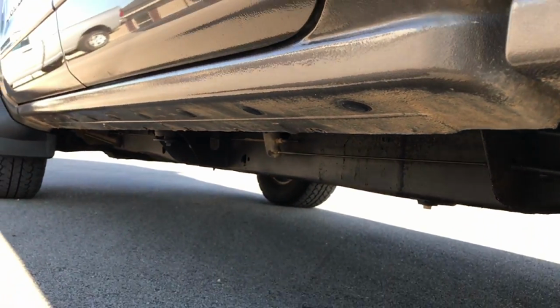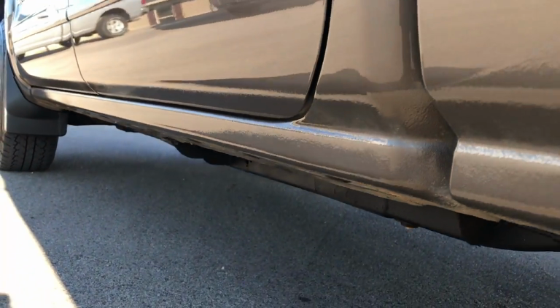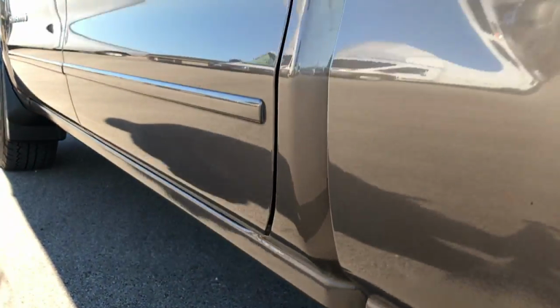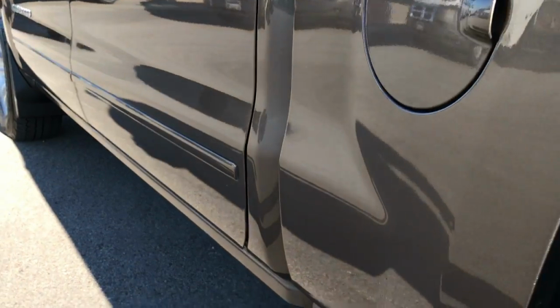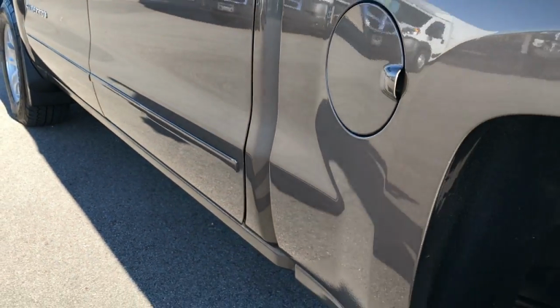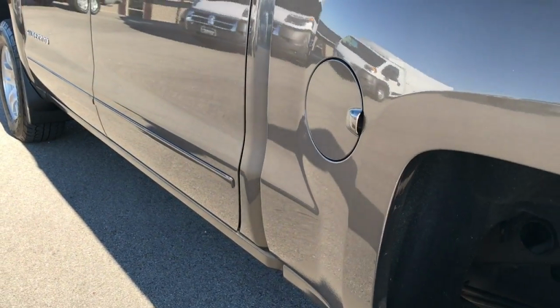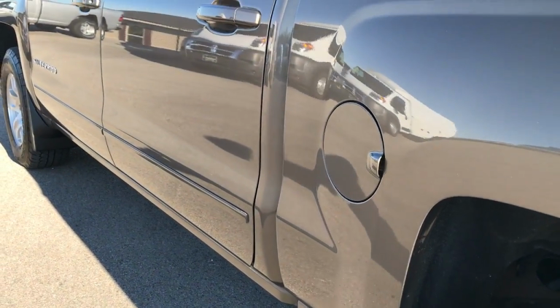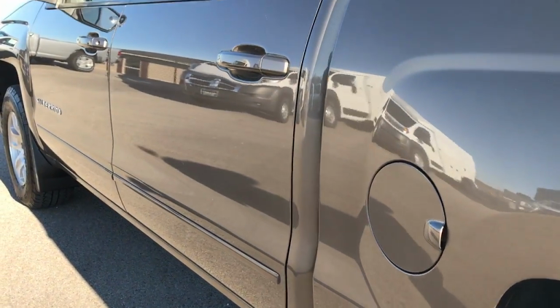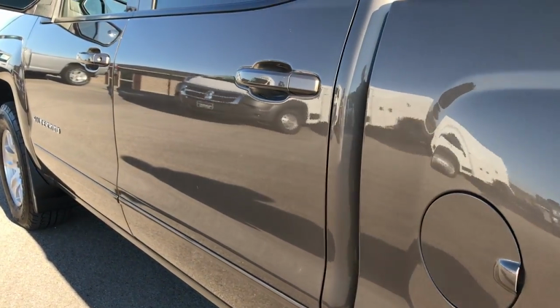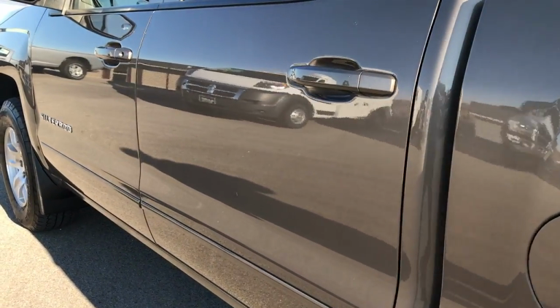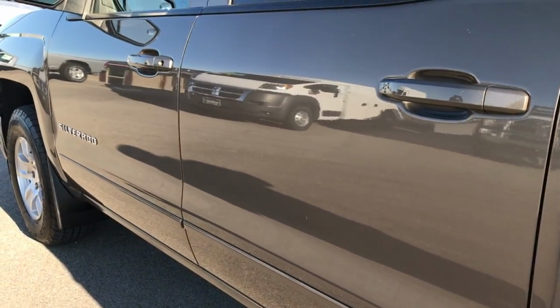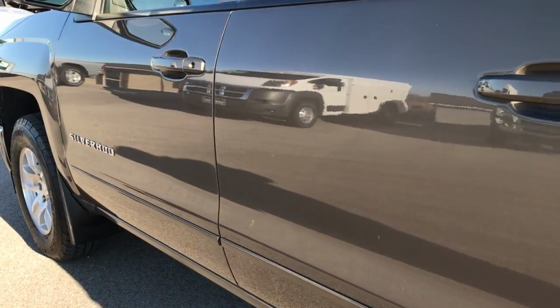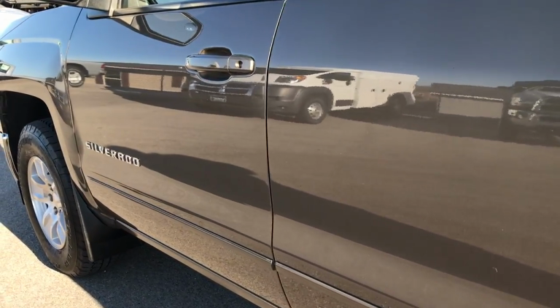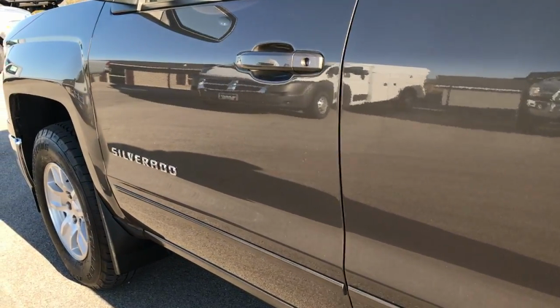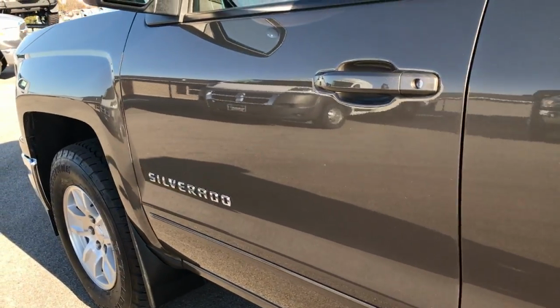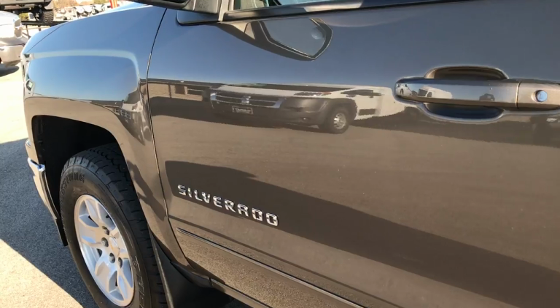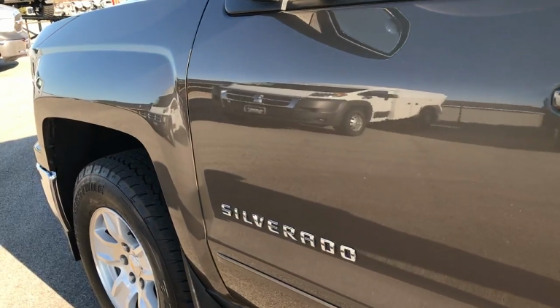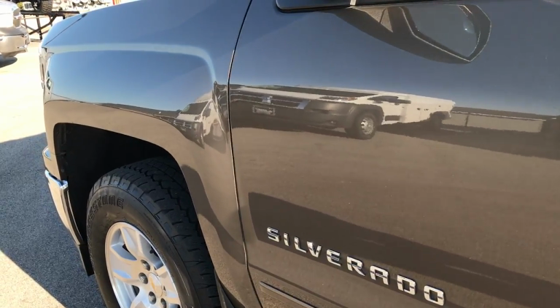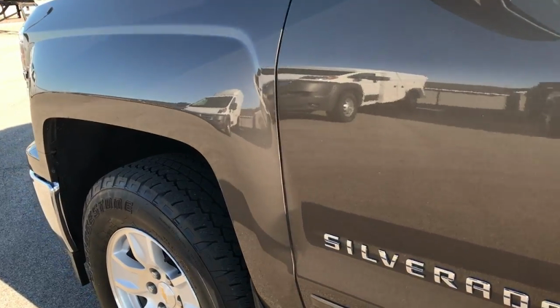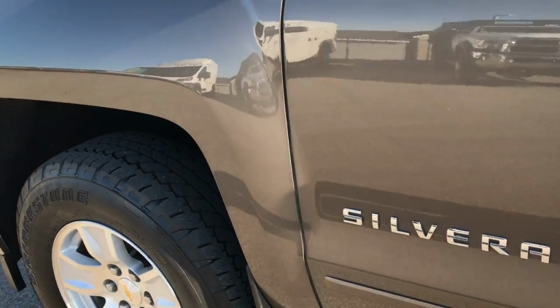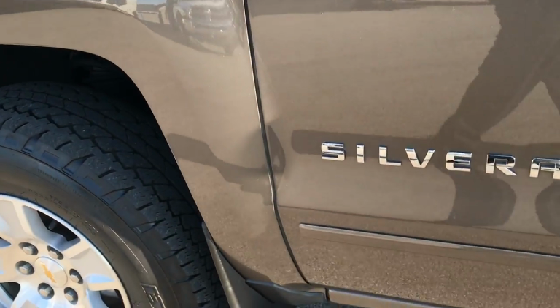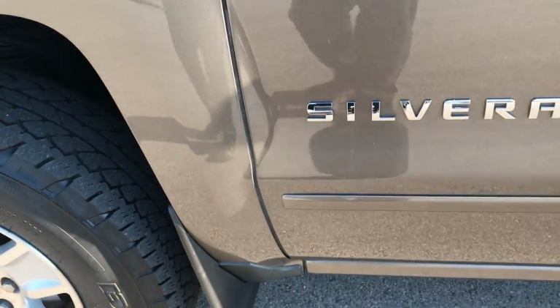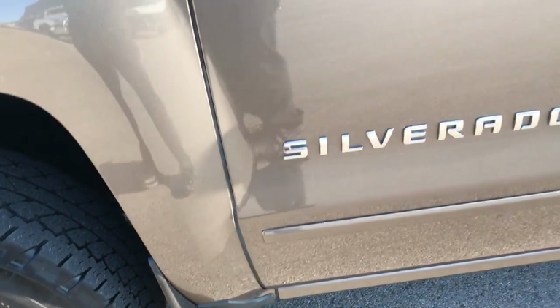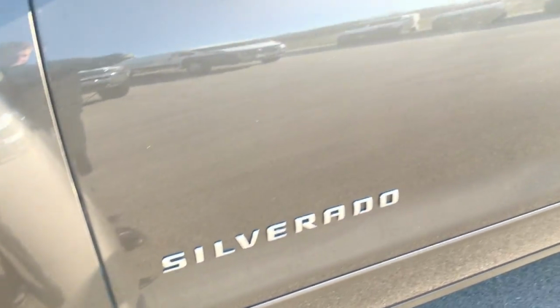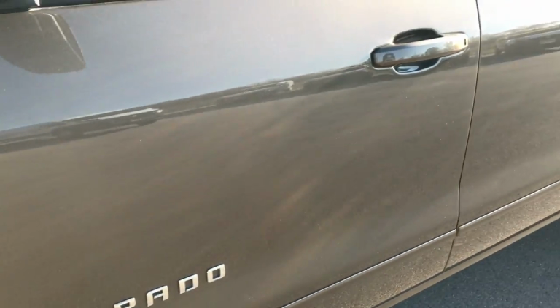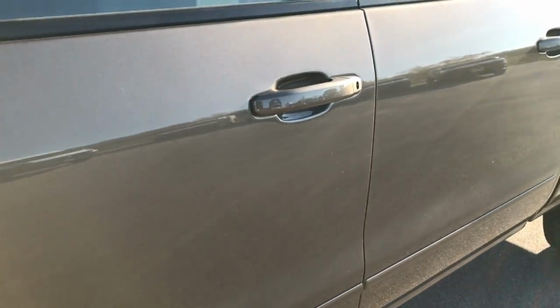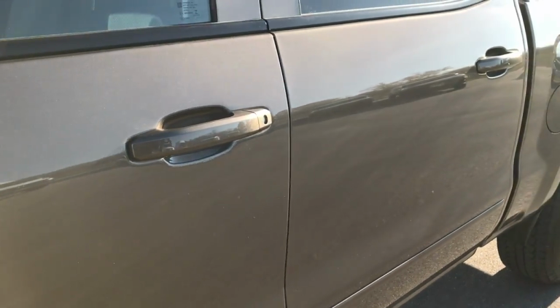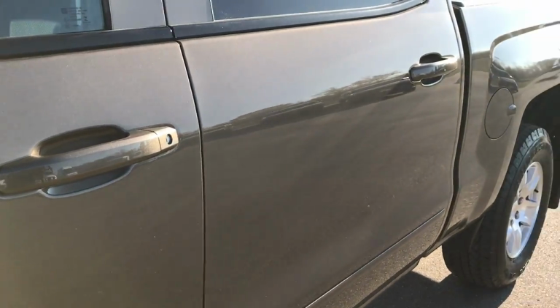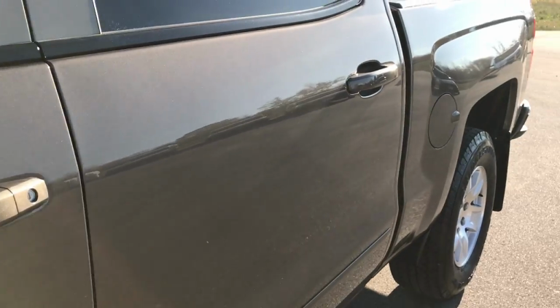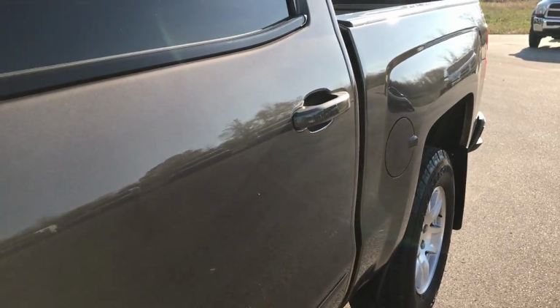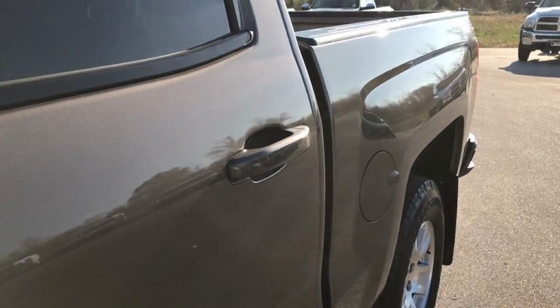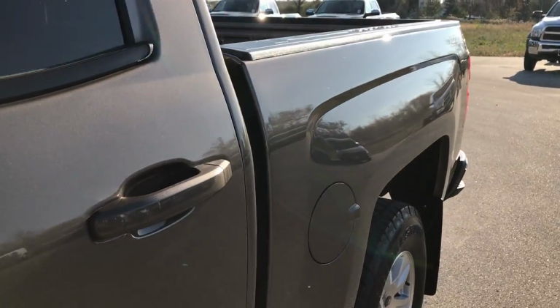We want to make sure you get the most accurate representation, so that when you get here — whether you're out of state or from far away — you'll know exactly the condition of the truck because you'll have watched a full HD video and looked at over 30 photos, and hopefully made a smart buying decision.